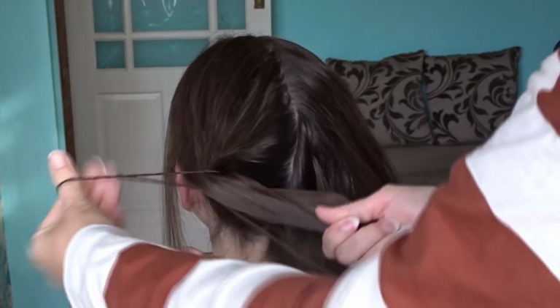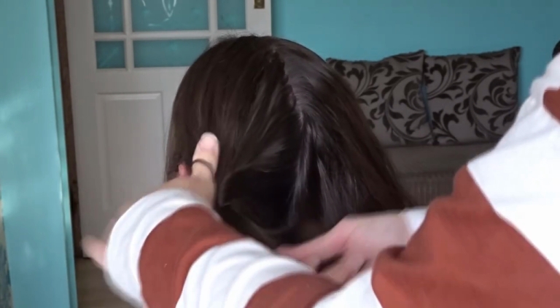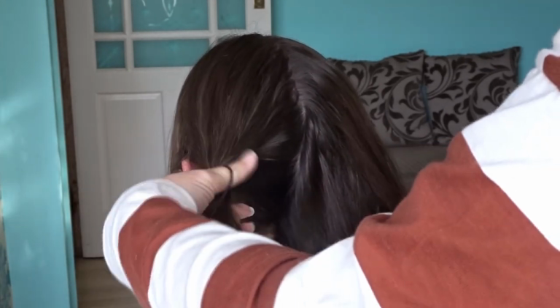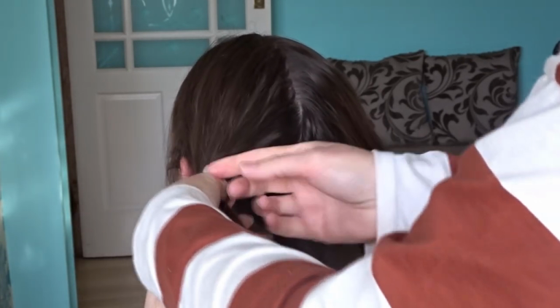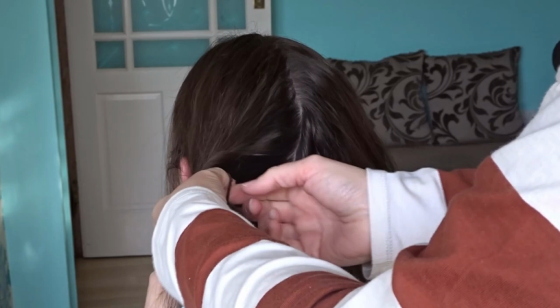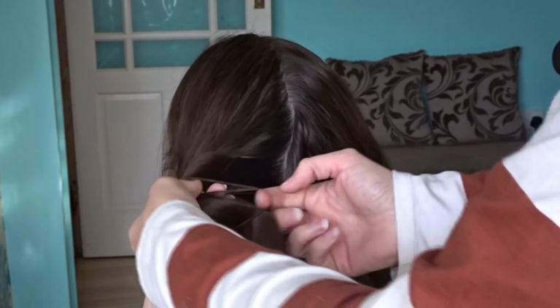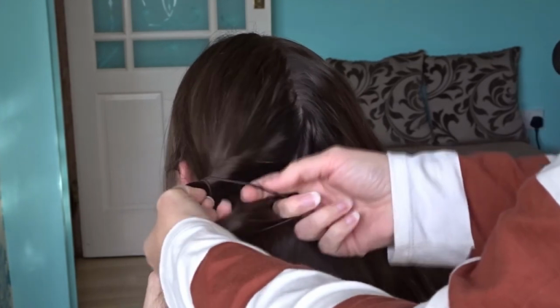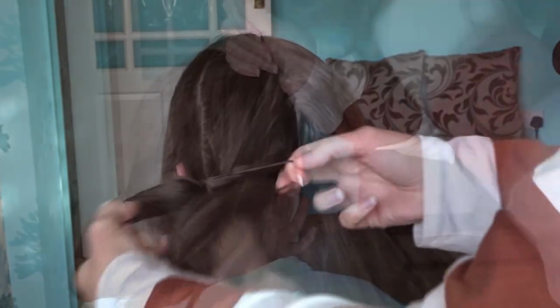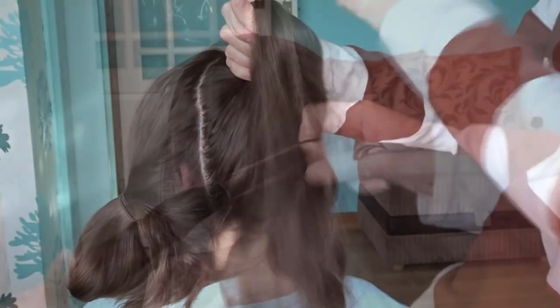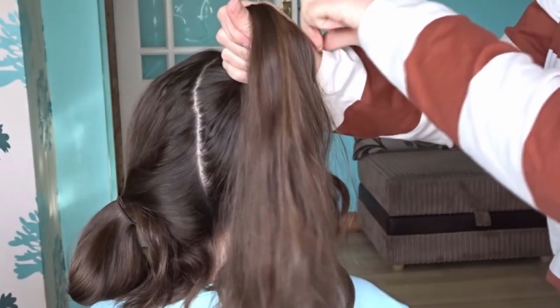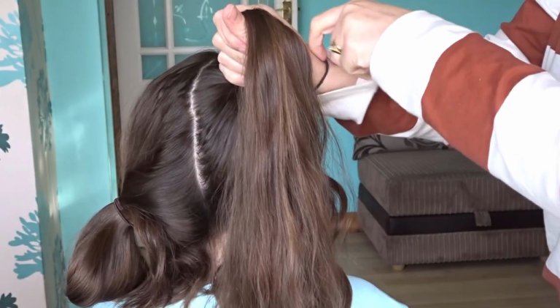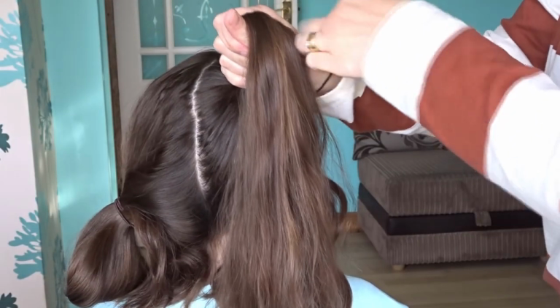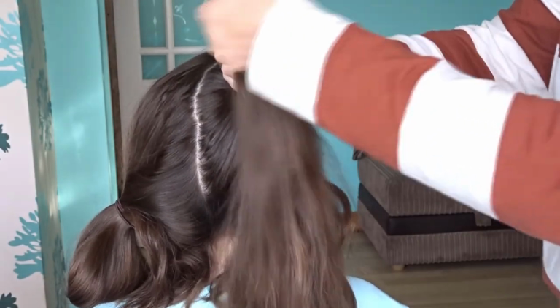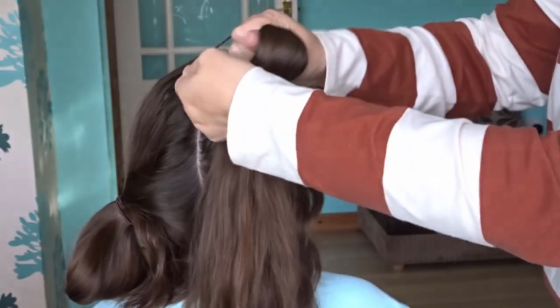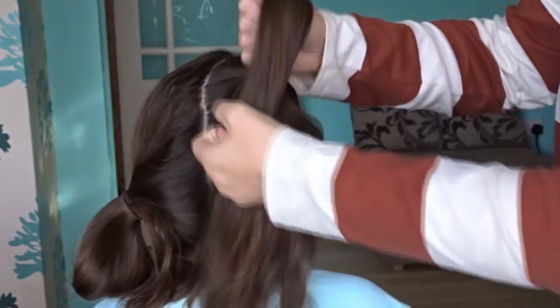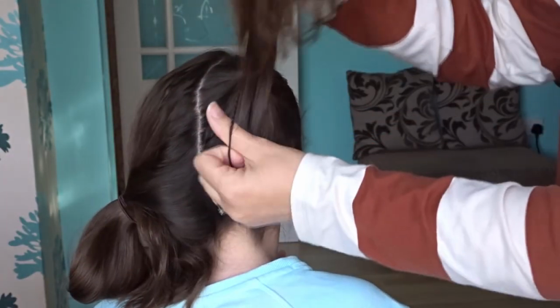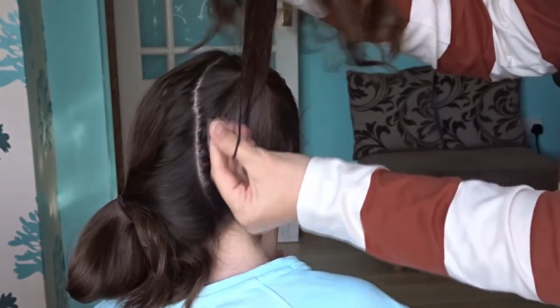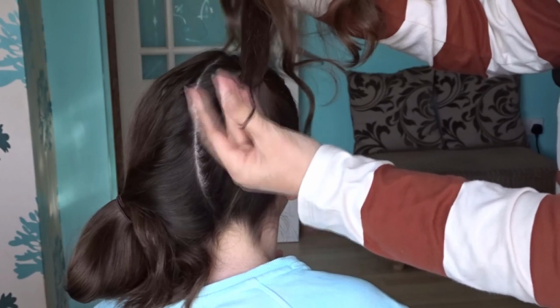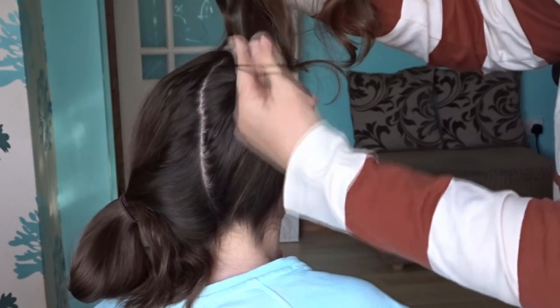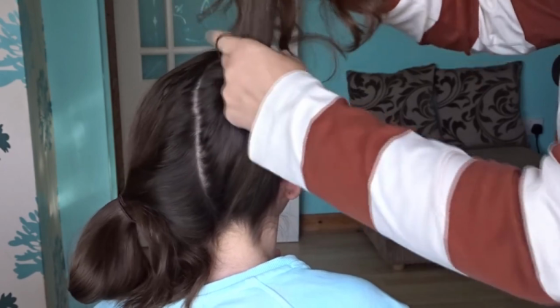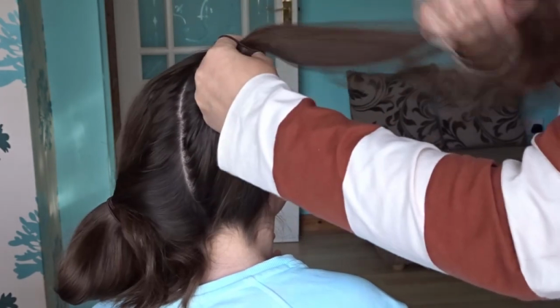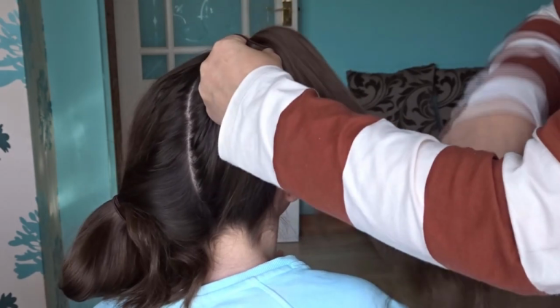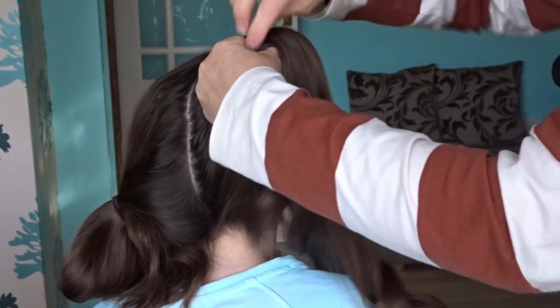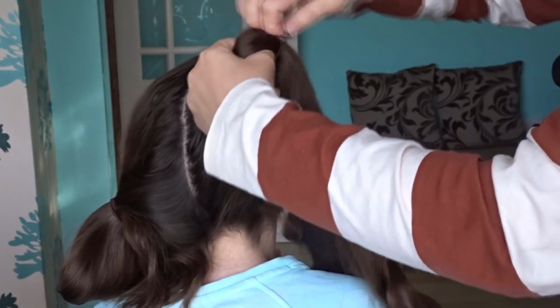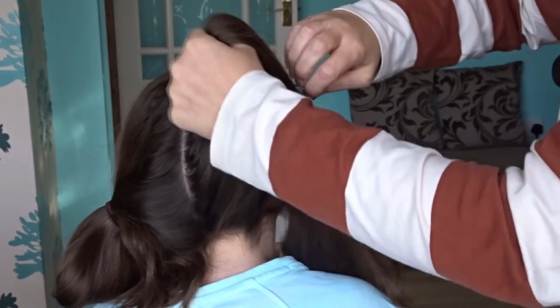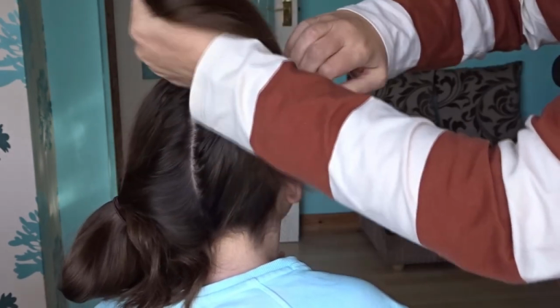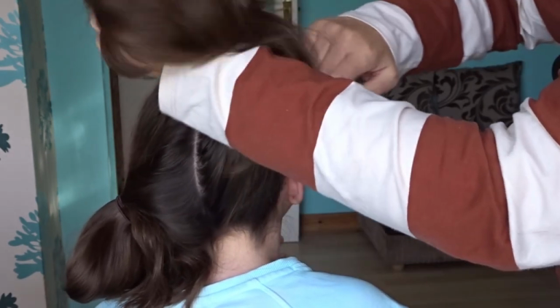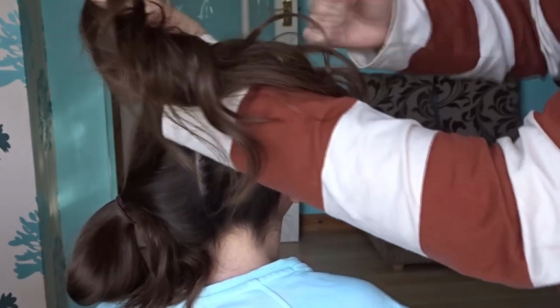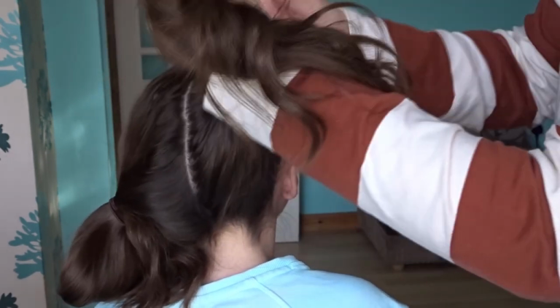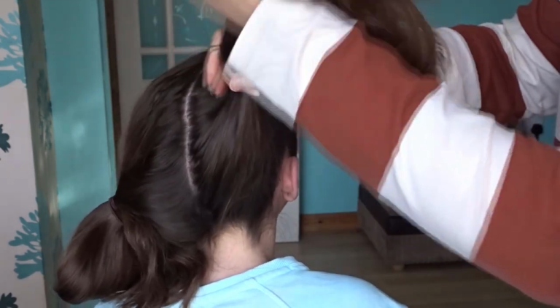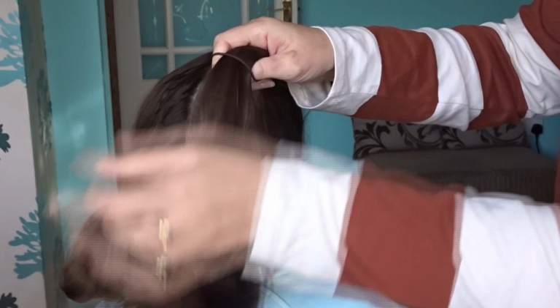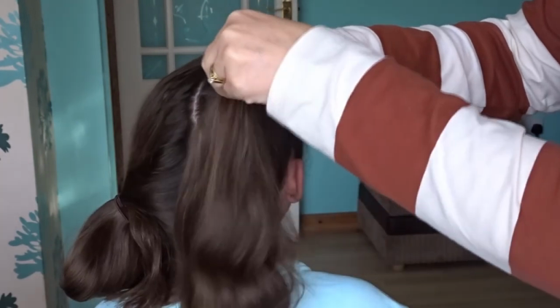Then working on the other side, you need to pull this up into a really high ponytail that sits on the top of the head and secure with an elastic band, then just repeat that on the other side so you've got two very high bunches.